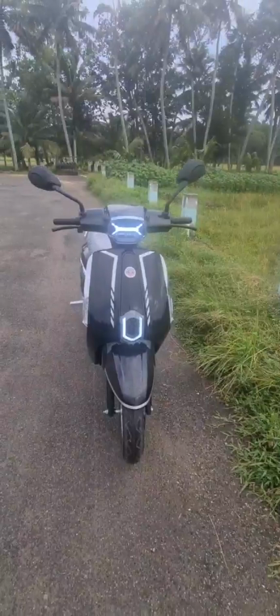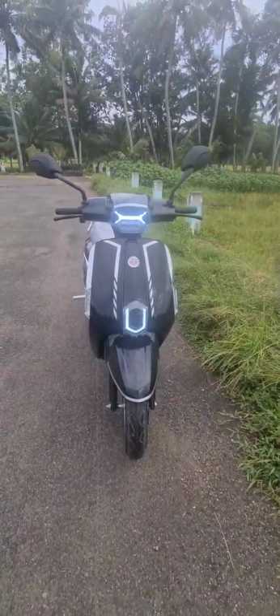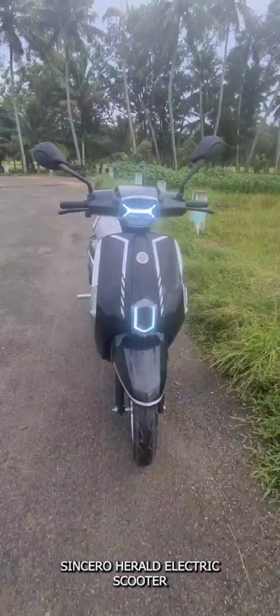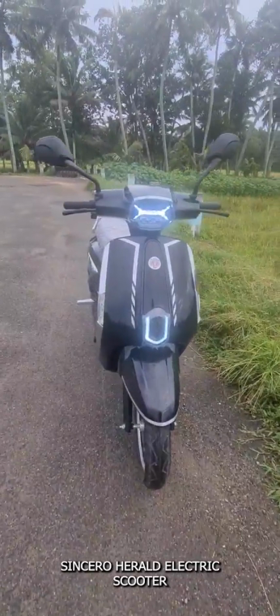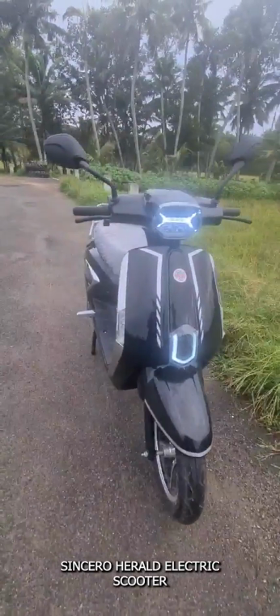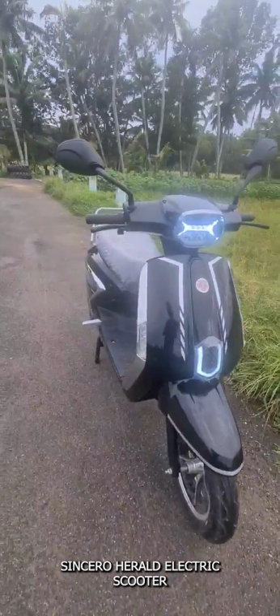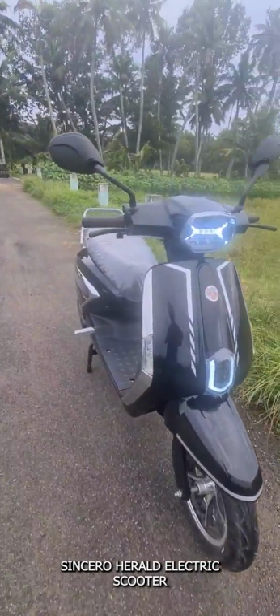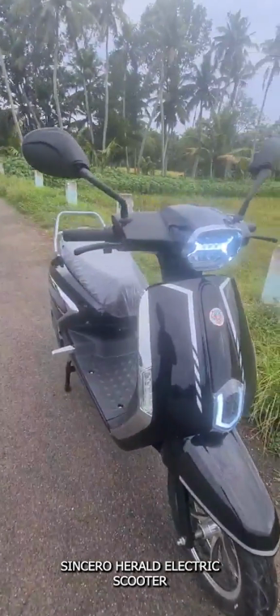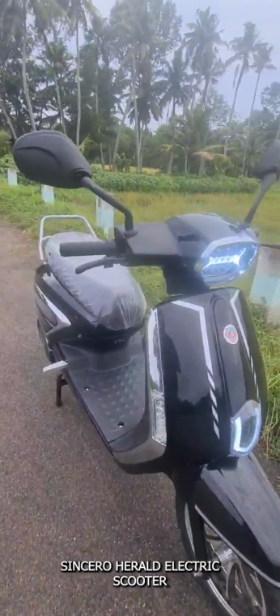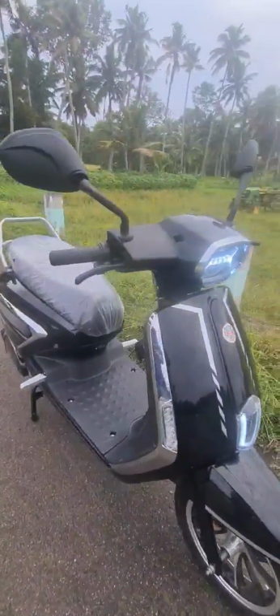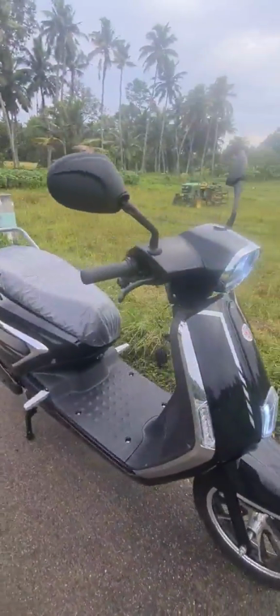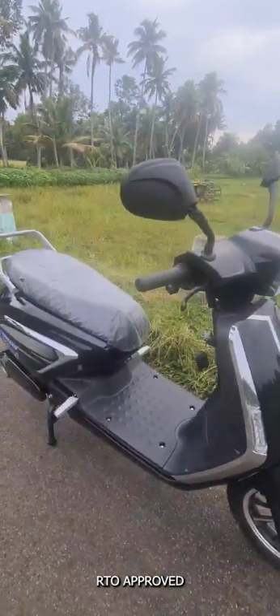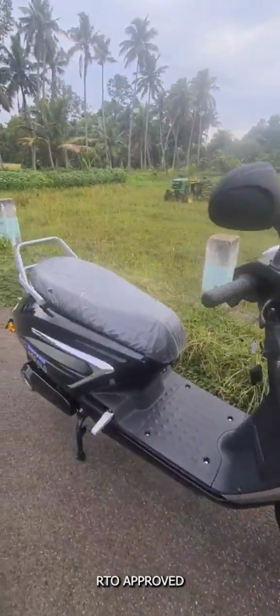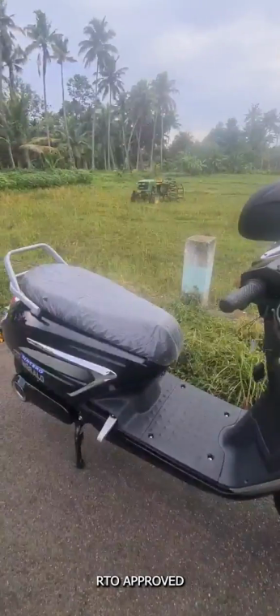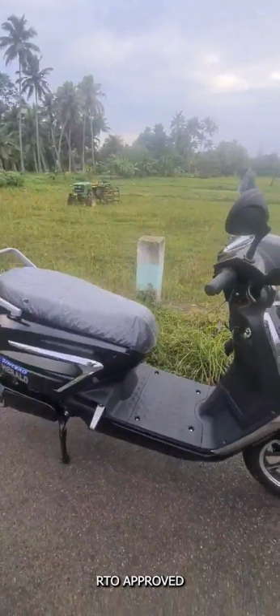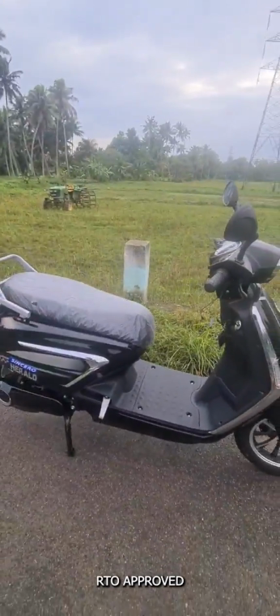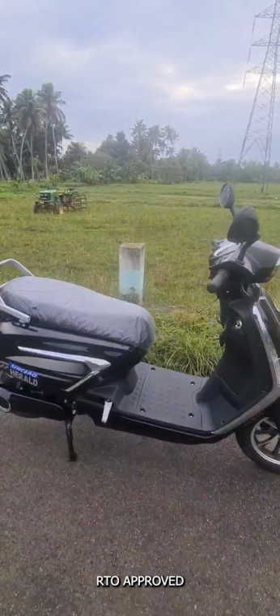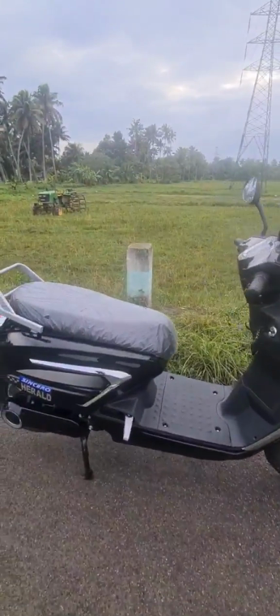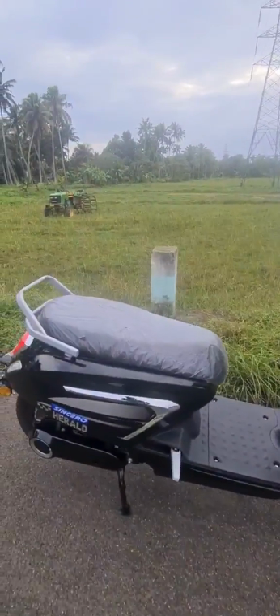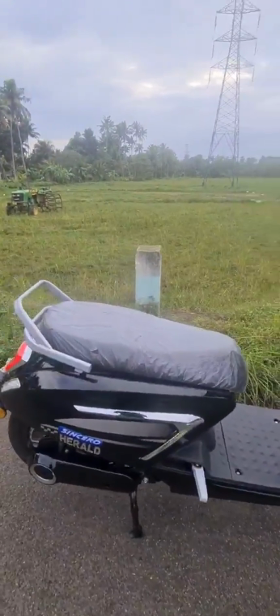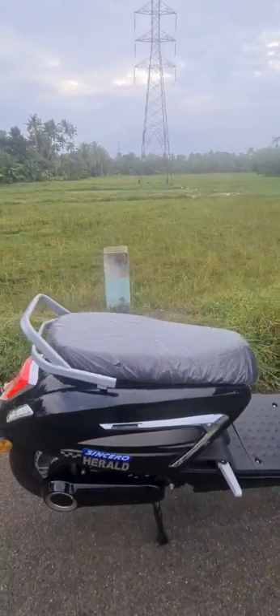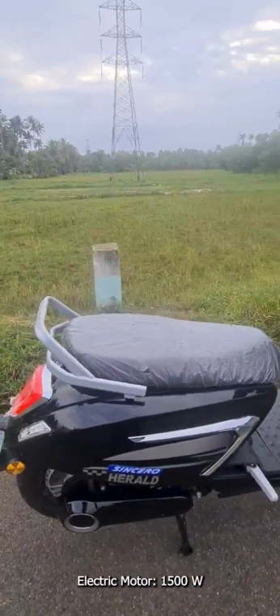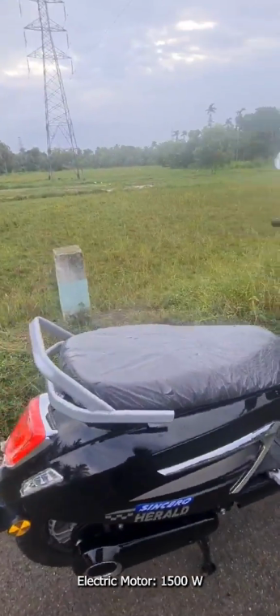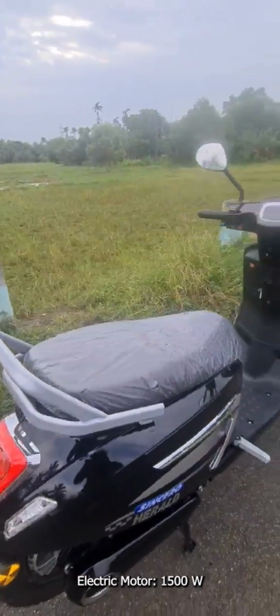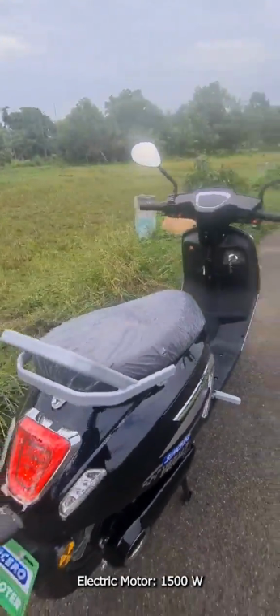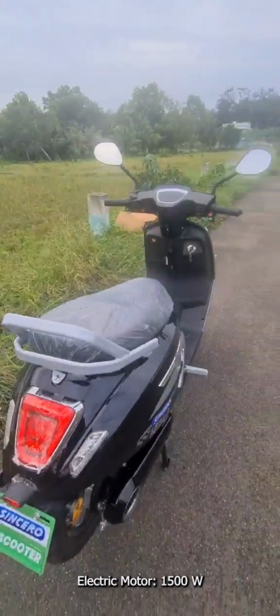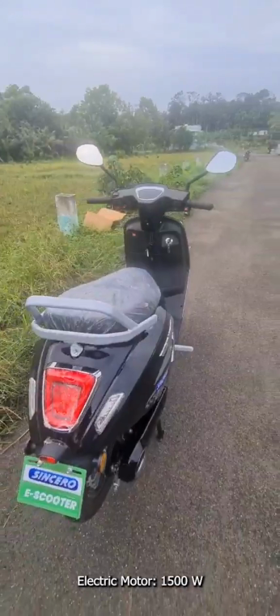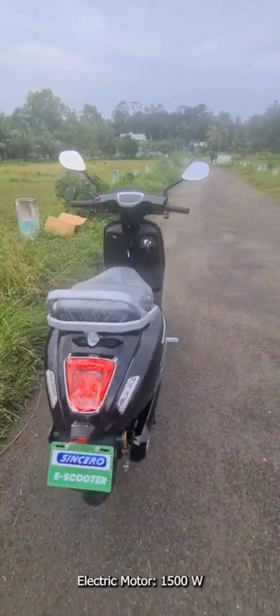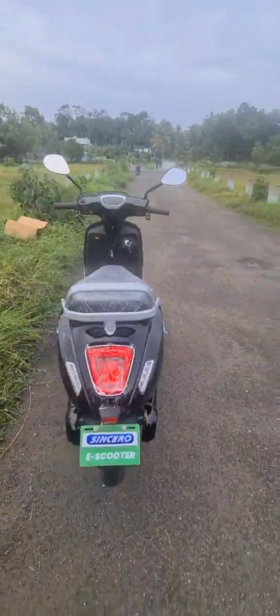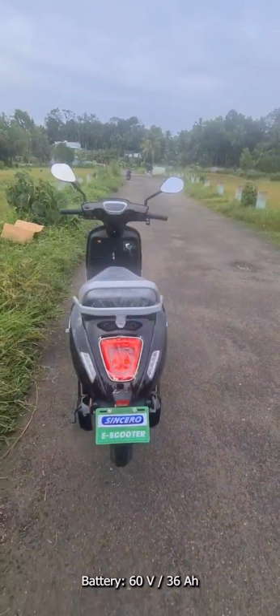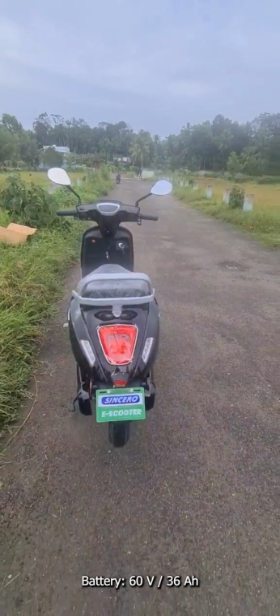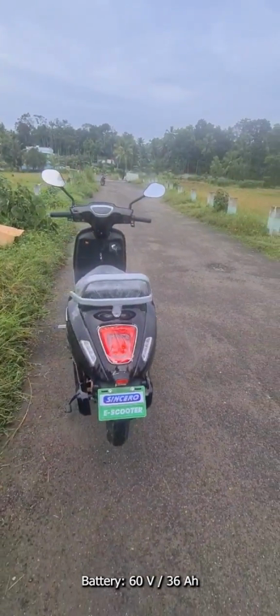Hello friends, this is the all-new Sincereo Herald Electric Scooter. It is an RTO approved electric scooter. The electric scooter comes with a 1500 watt electric motor and it is powered with a 60 volt, 36 AH lithium-ion battery.